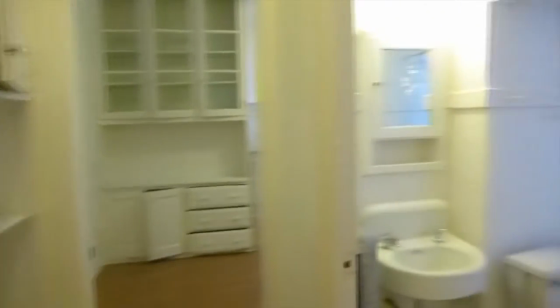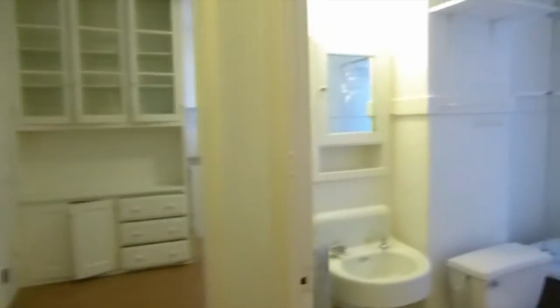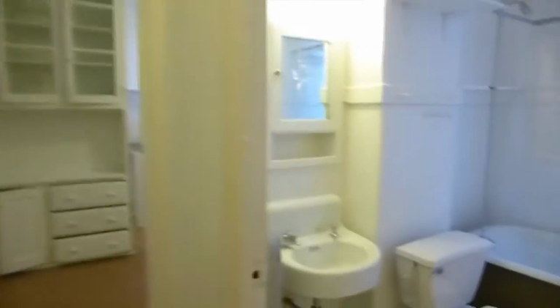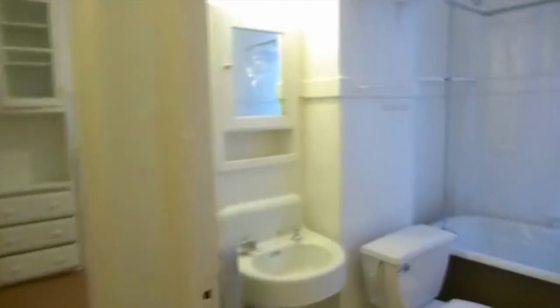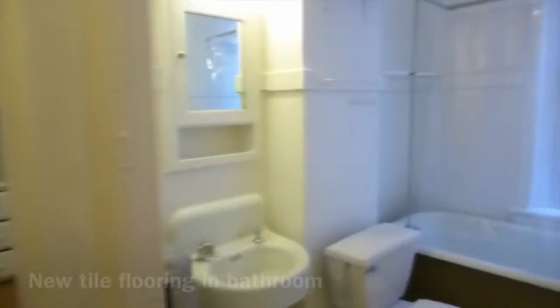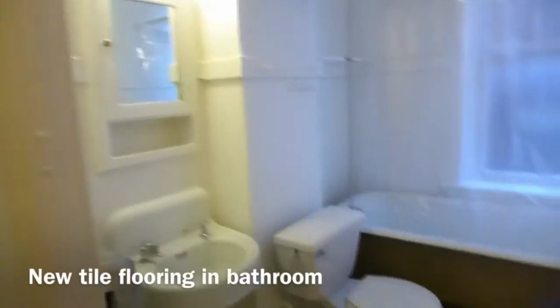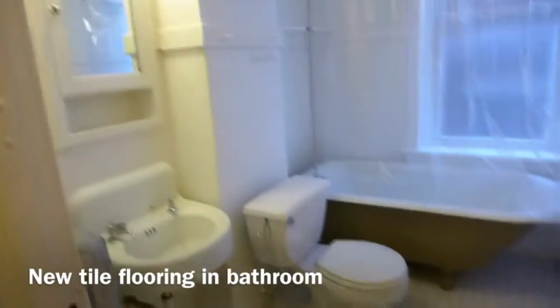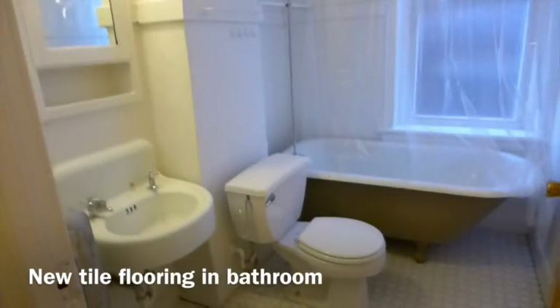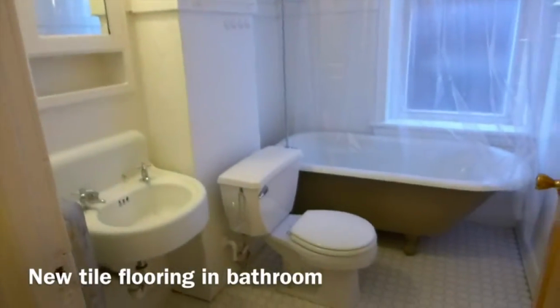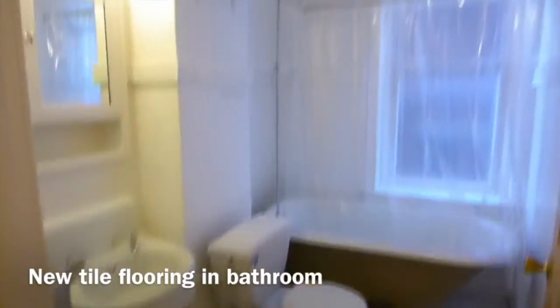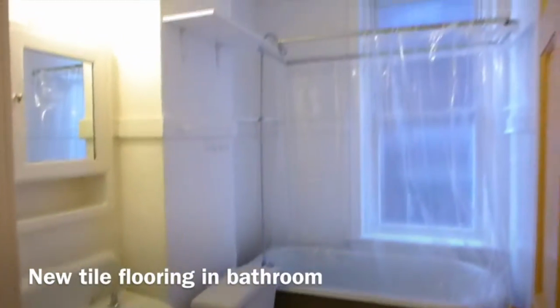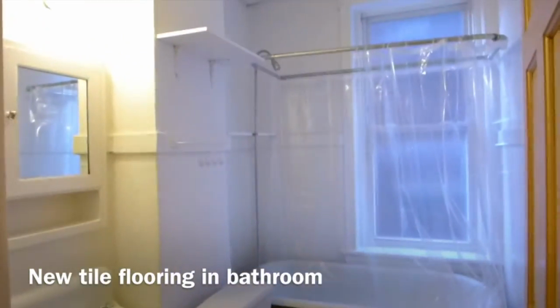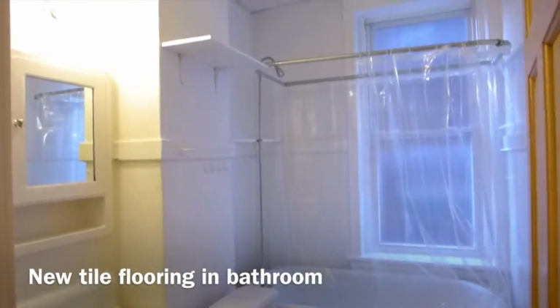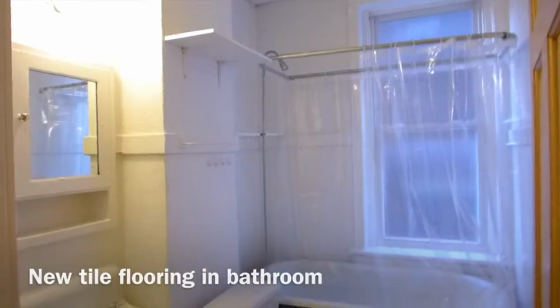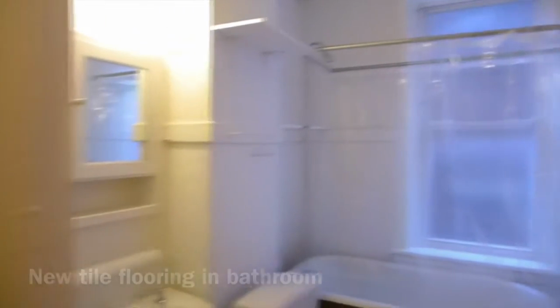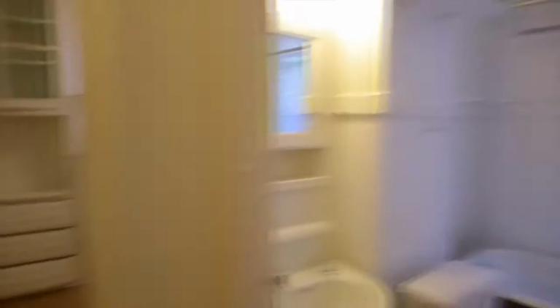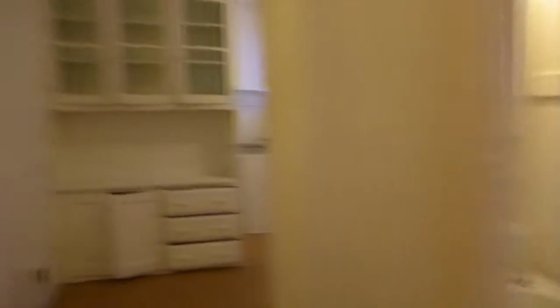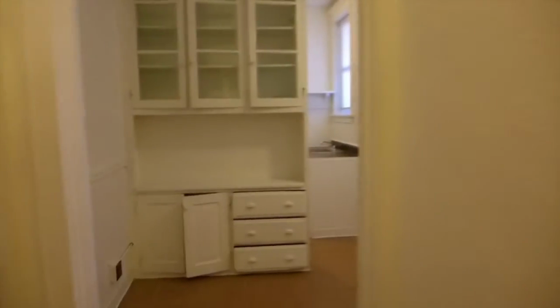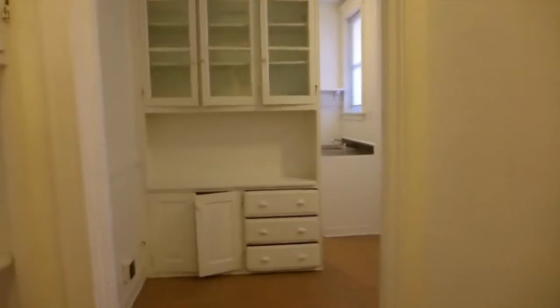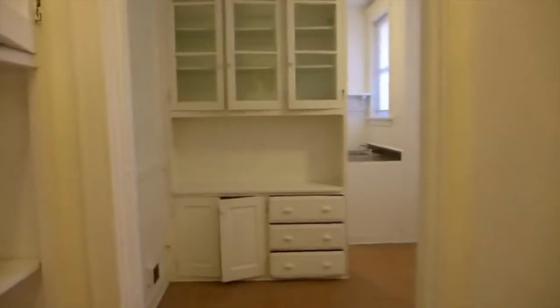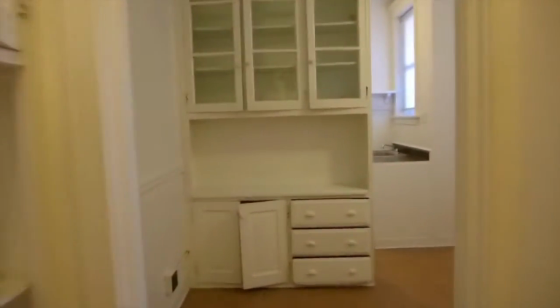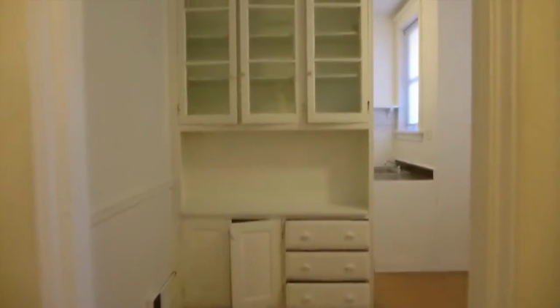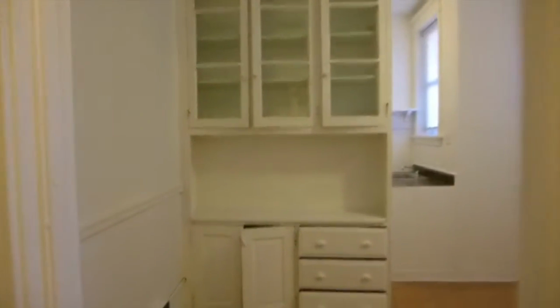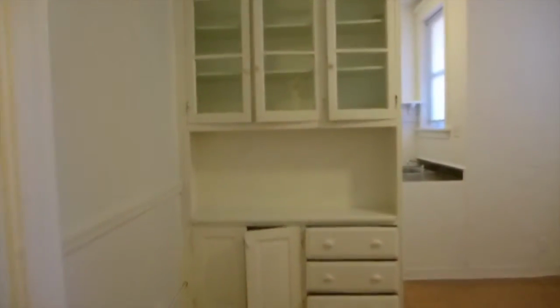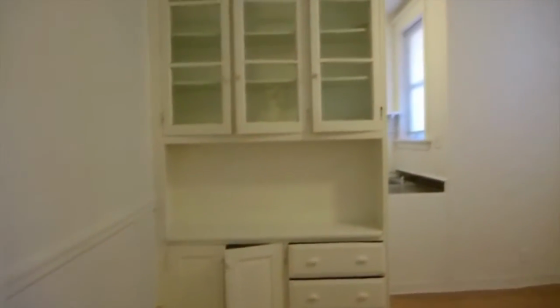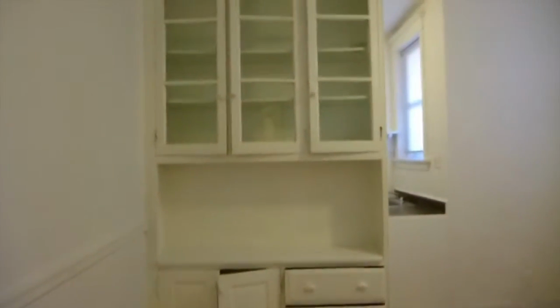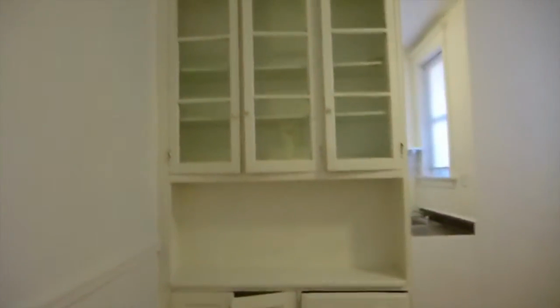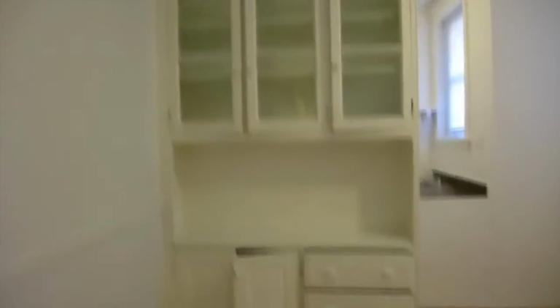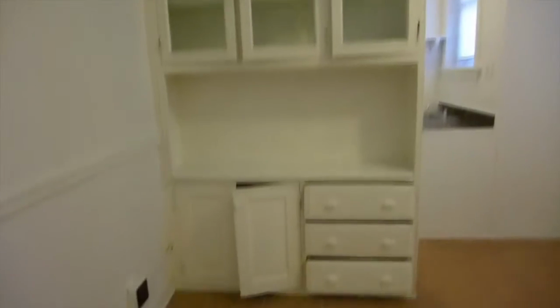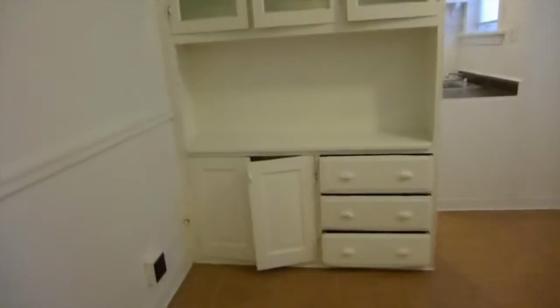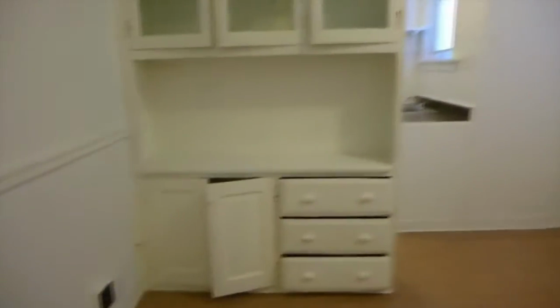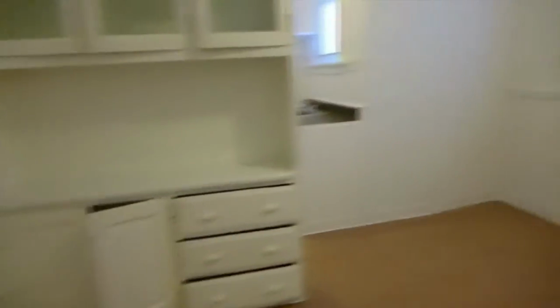The bathroom has a clawfoot bathtub as well as a shower. The kitchen offers more storage and is very large.